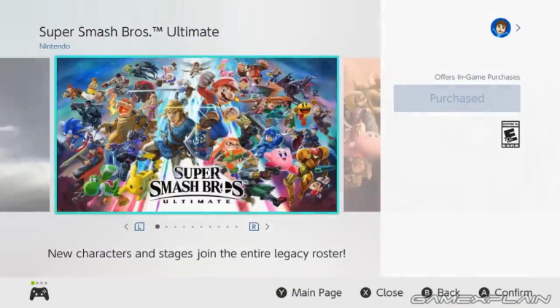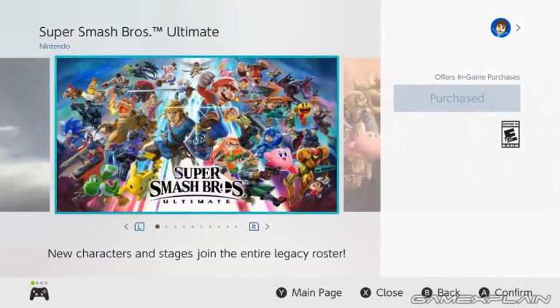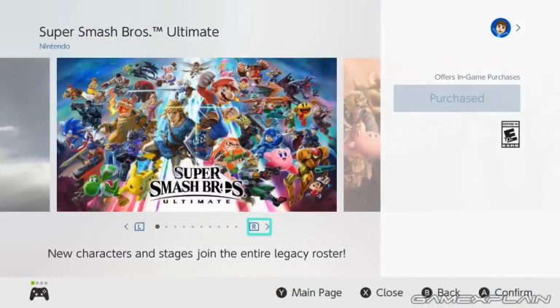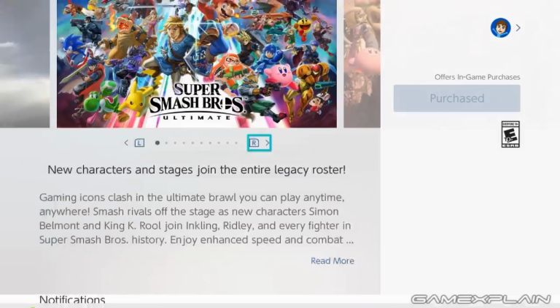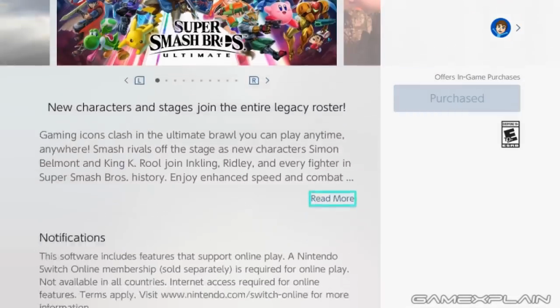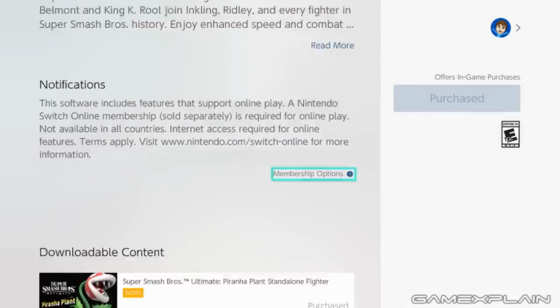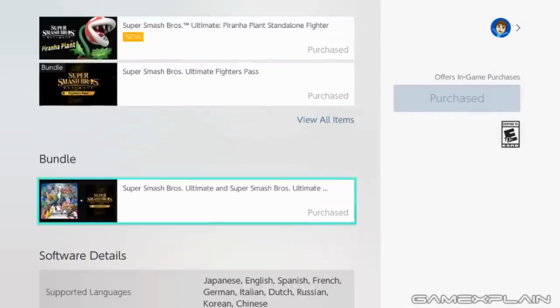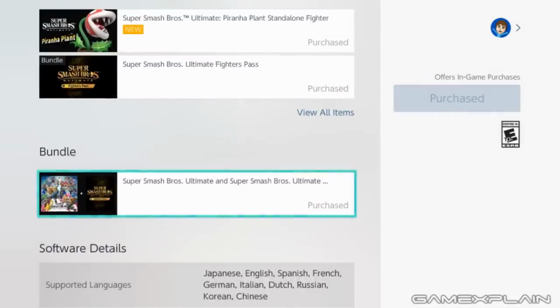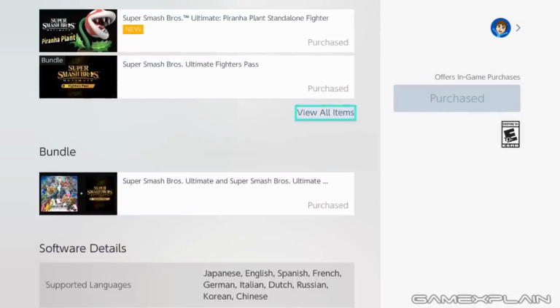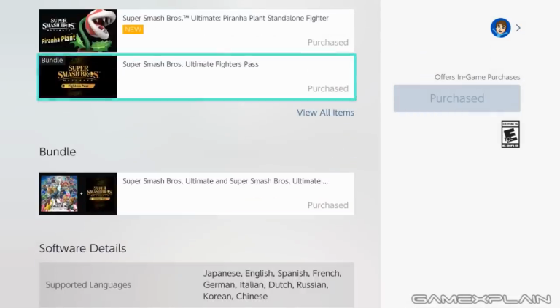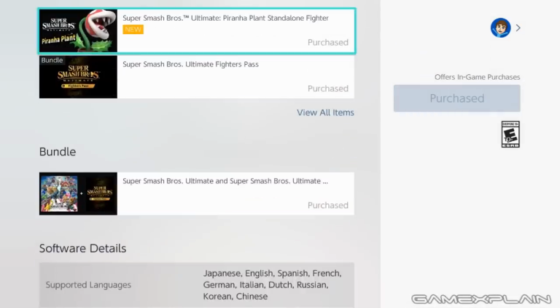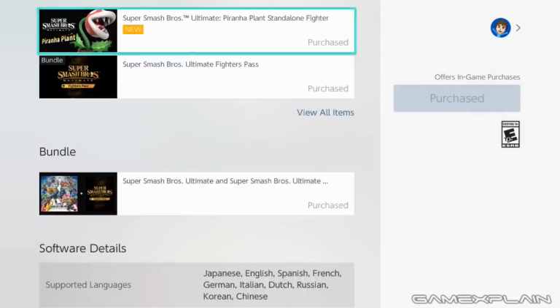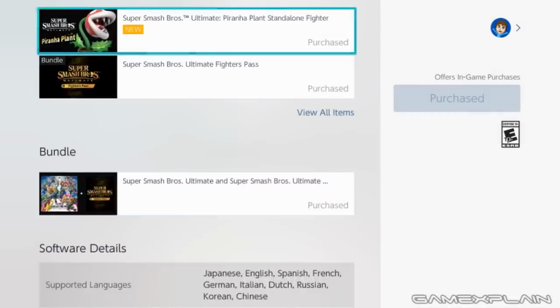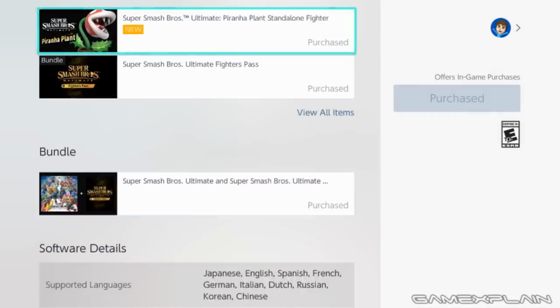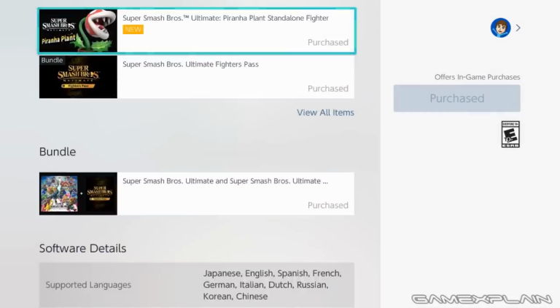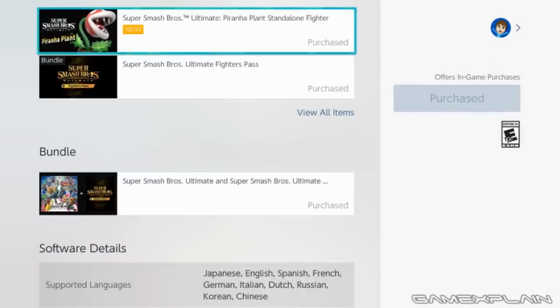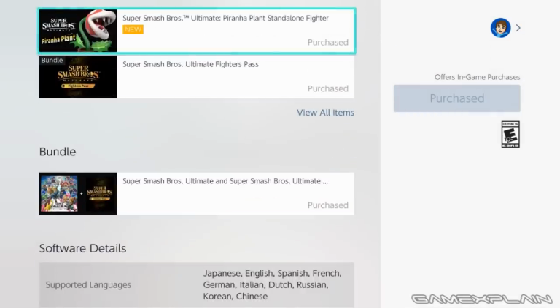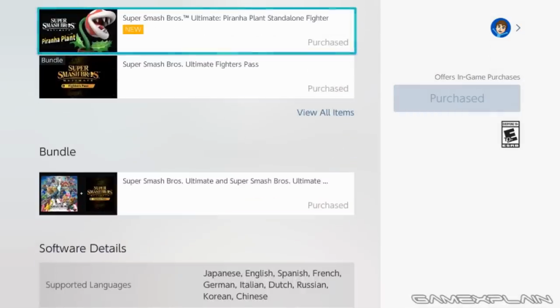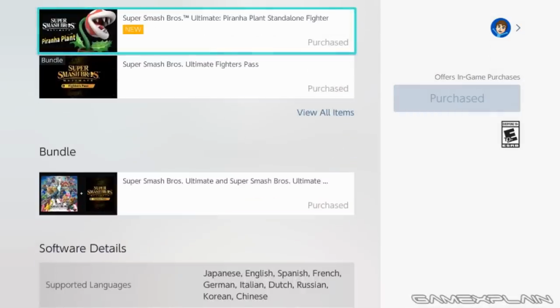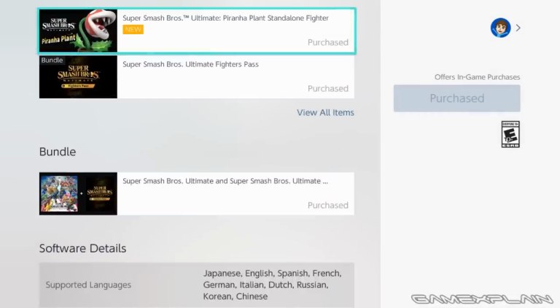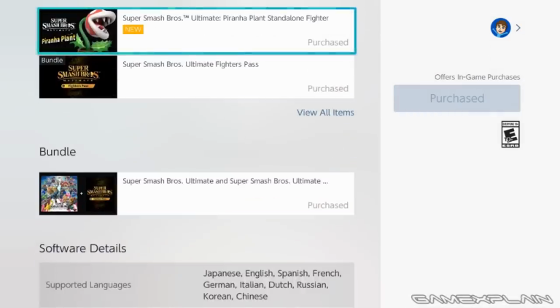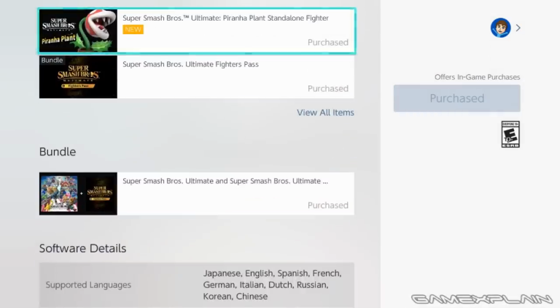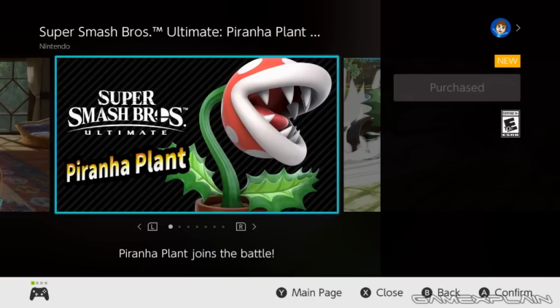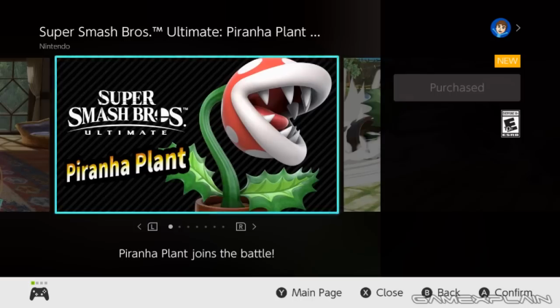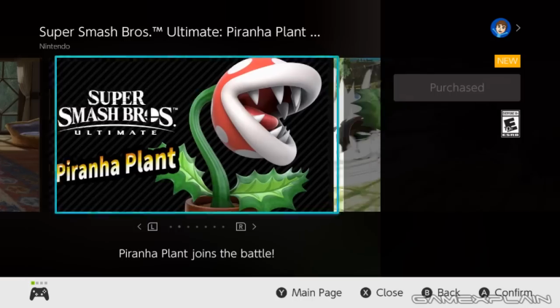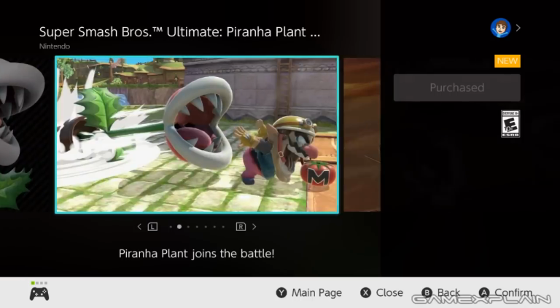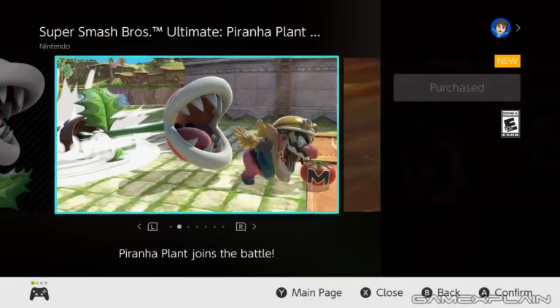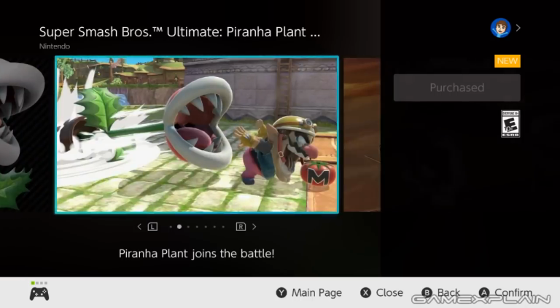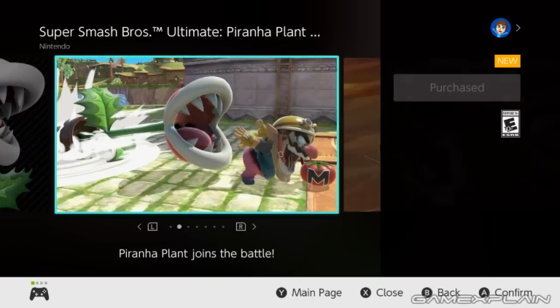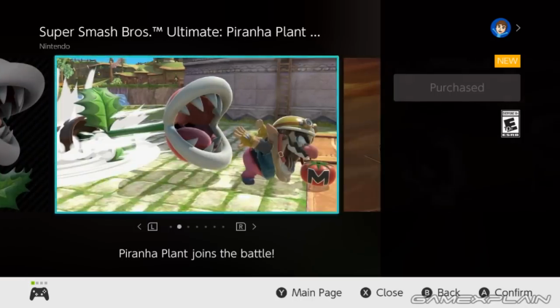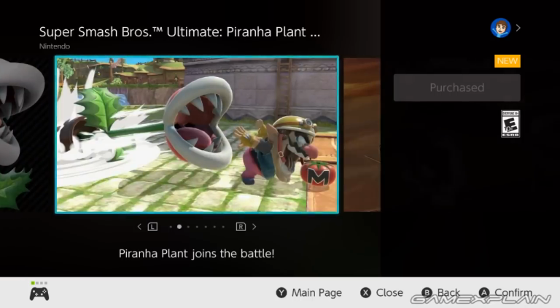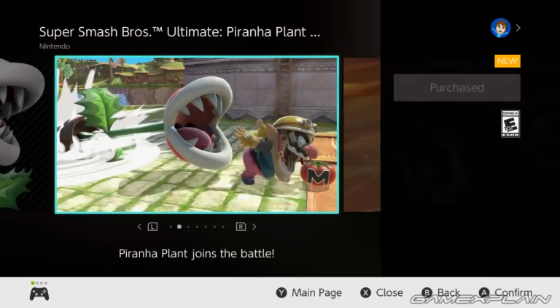Hey guys, John here with a quick news update on Super Smash Brothers Ultimate. If you didn't register your copy of the game or you just bought it, you would have unfortunately missed out on Piranha Plant, but all hope is not lost because he's now in the eShop for just $5.